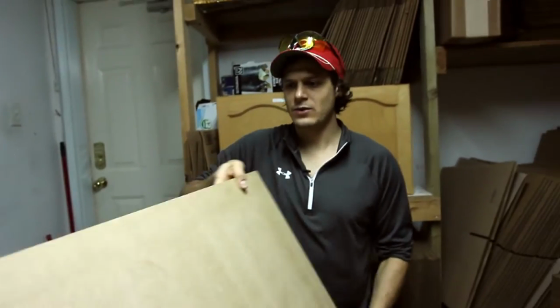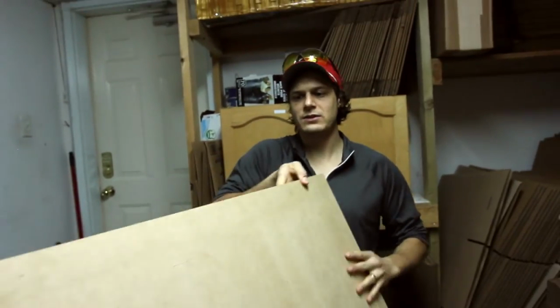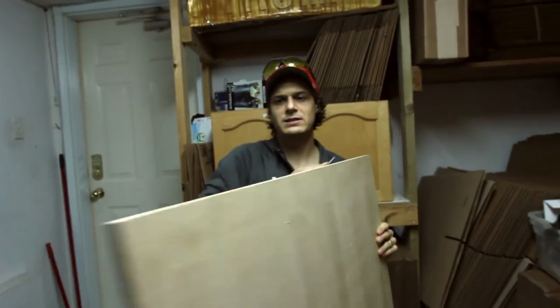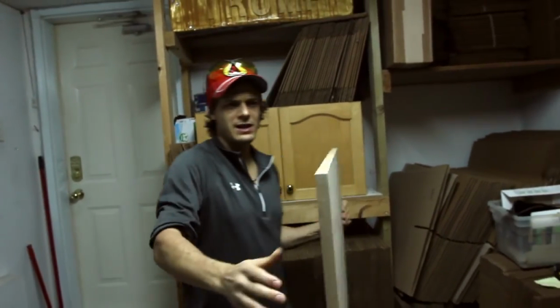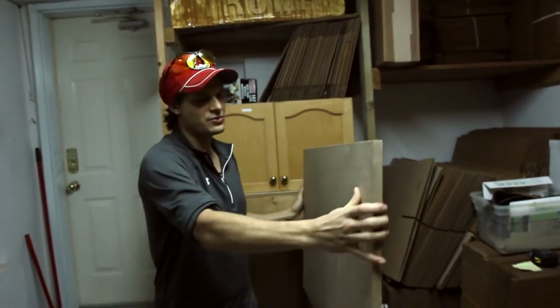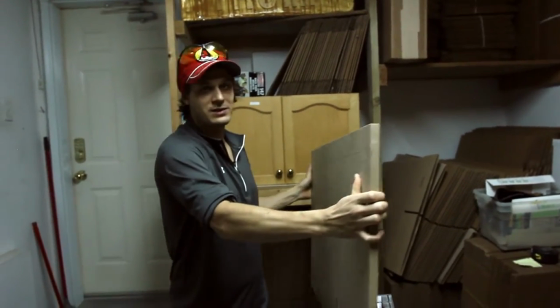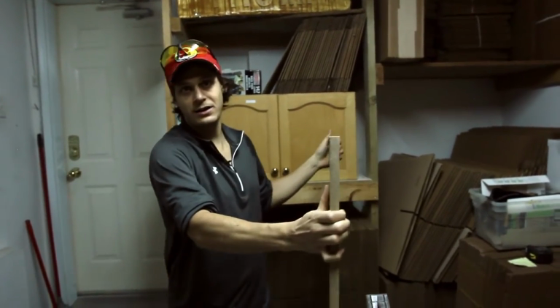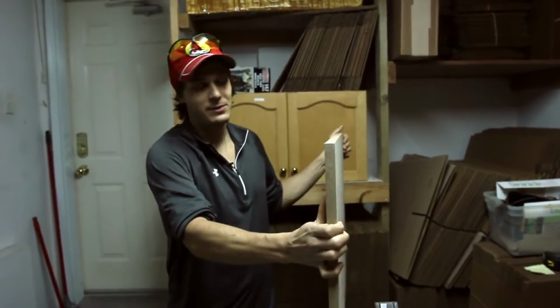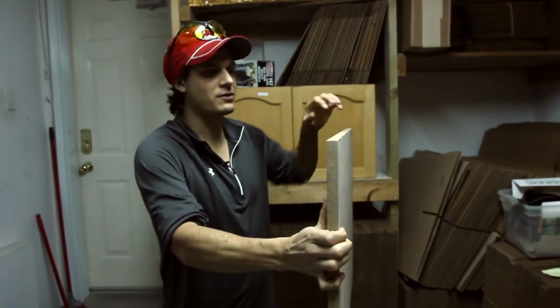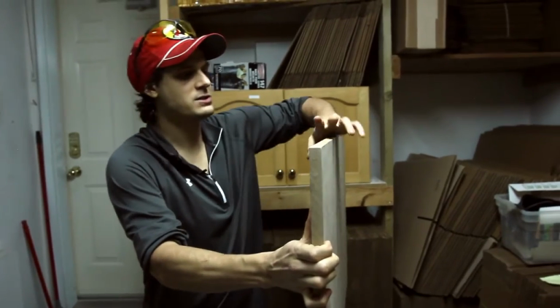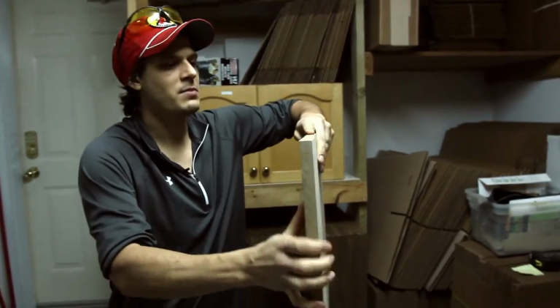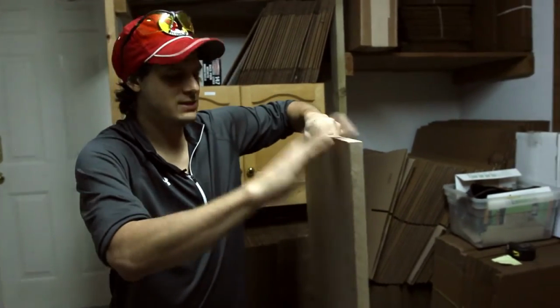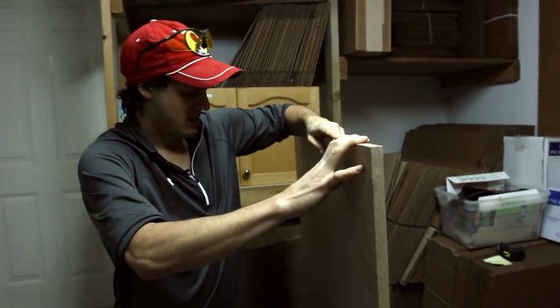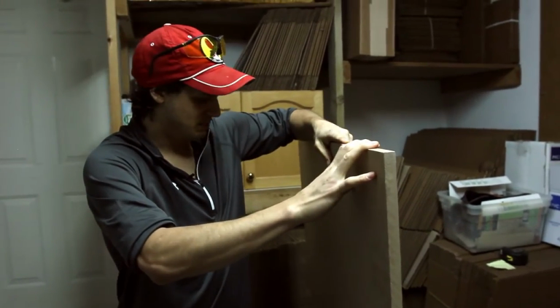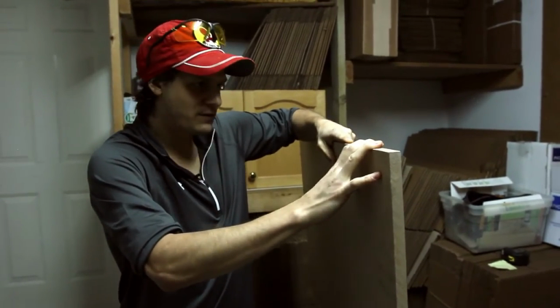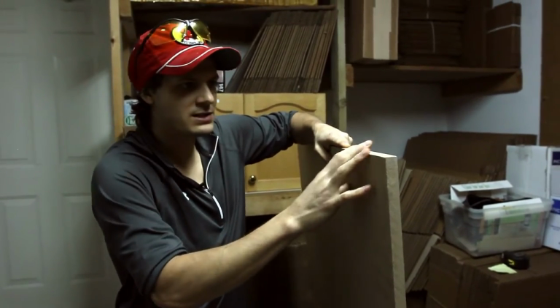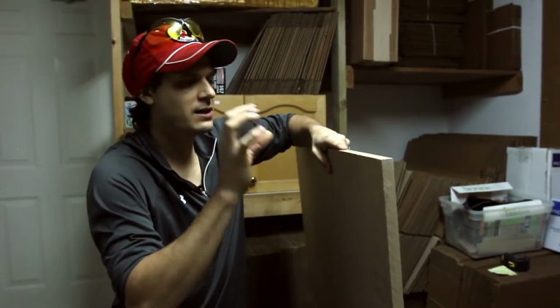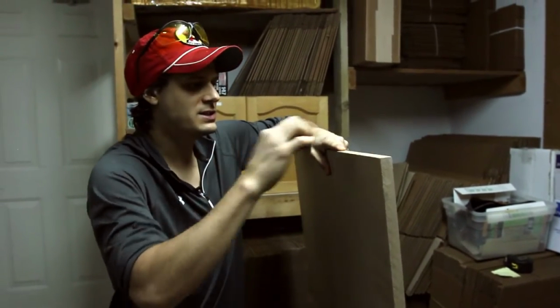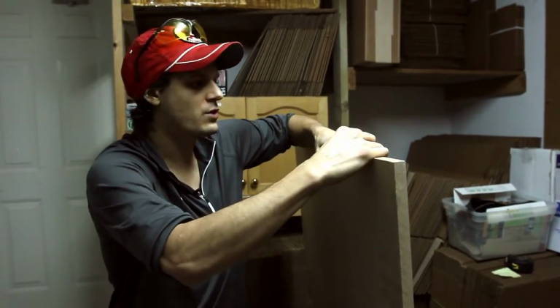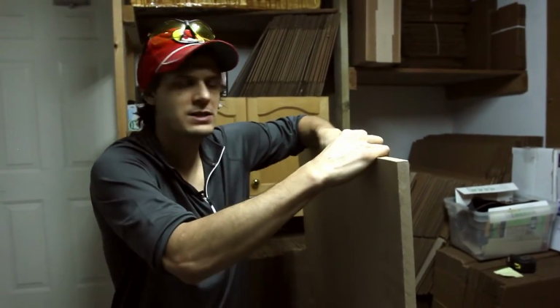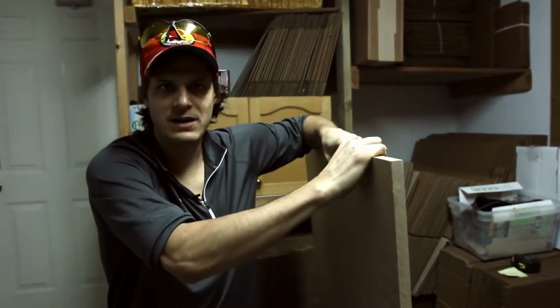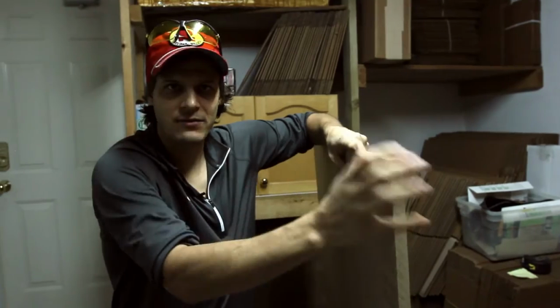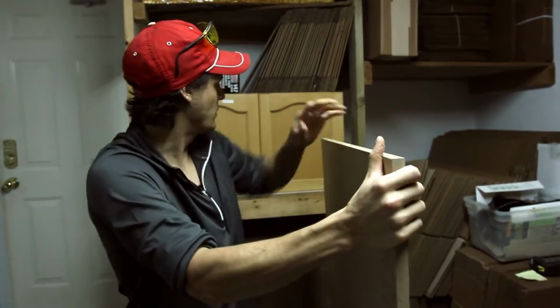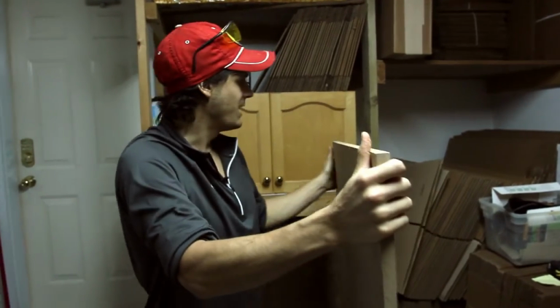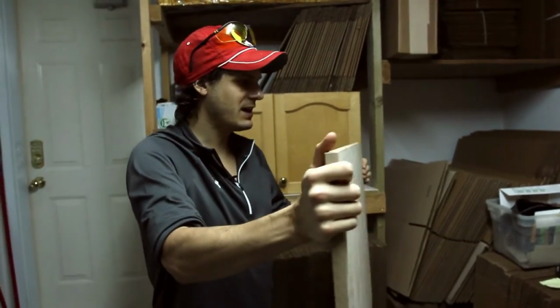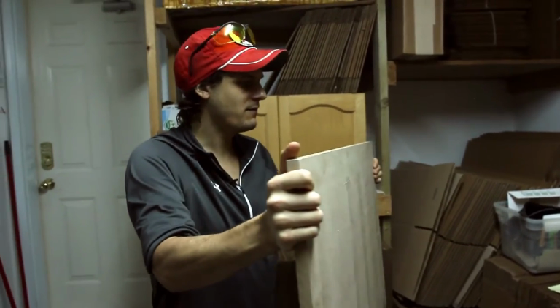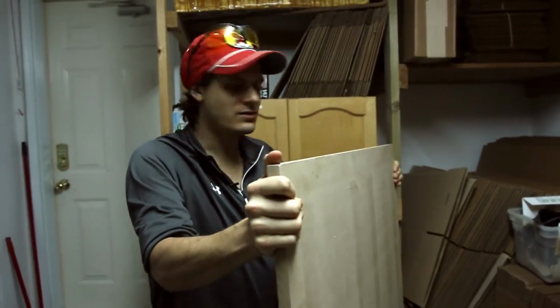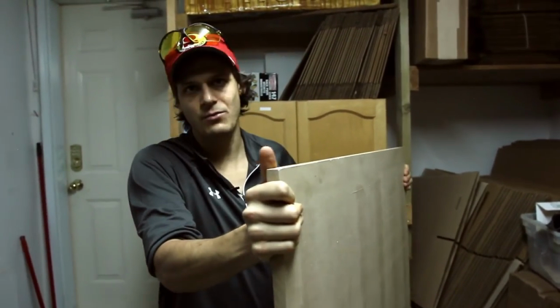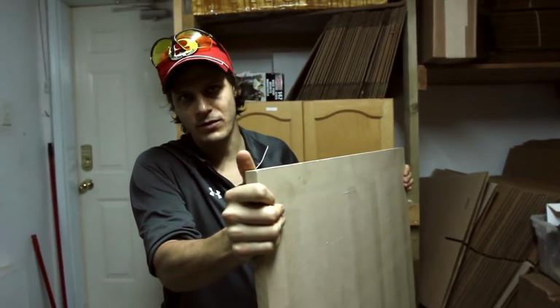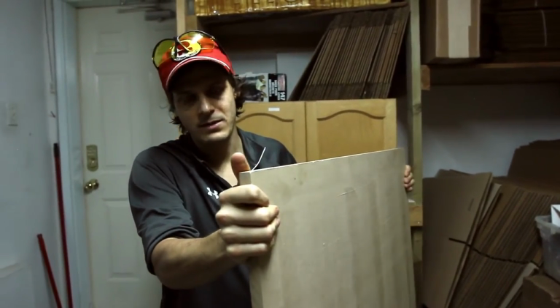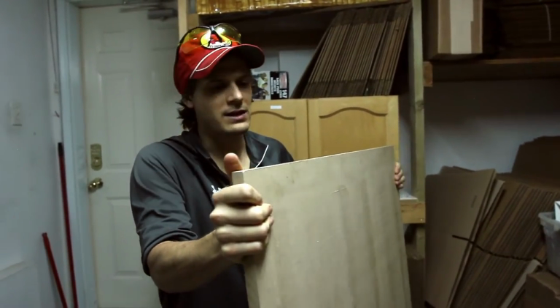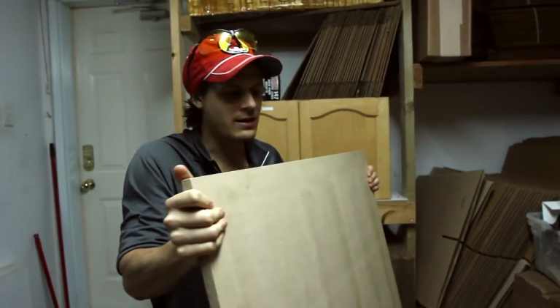I'm just using this — it's just a scrap piece of wood that we have in the garage. But it's perfect for this because it's just three-quarter inch MDF. So it's thick enough that it's not going to warp over time. That's the main thing.